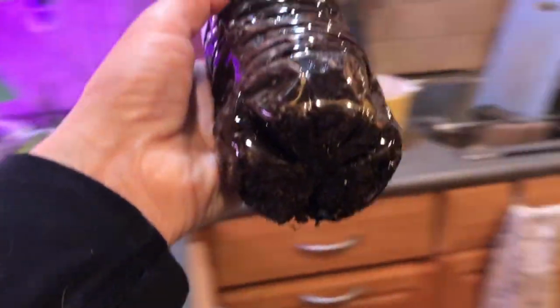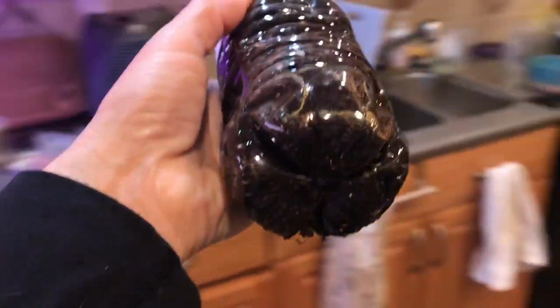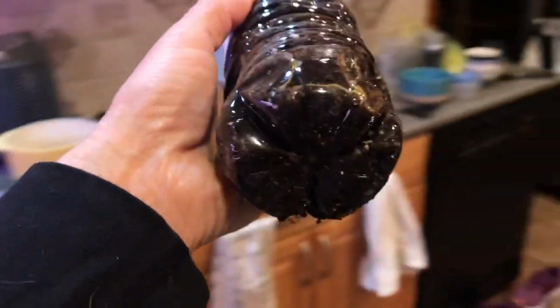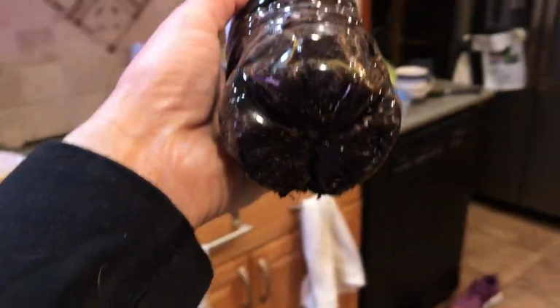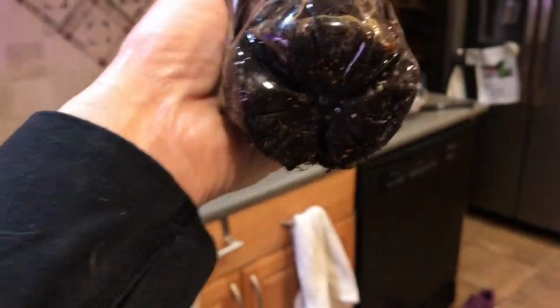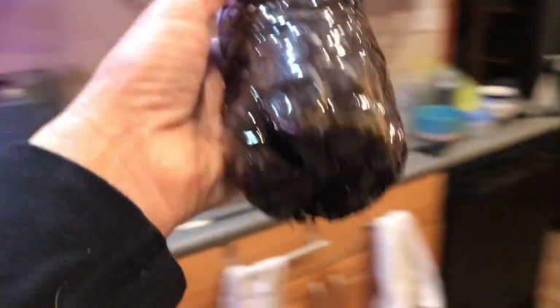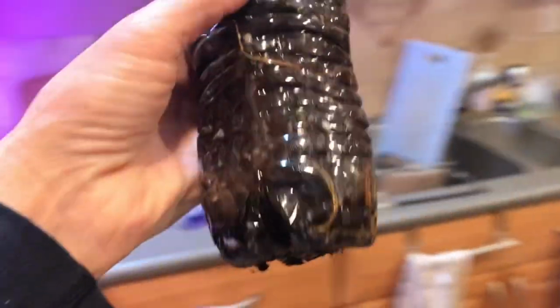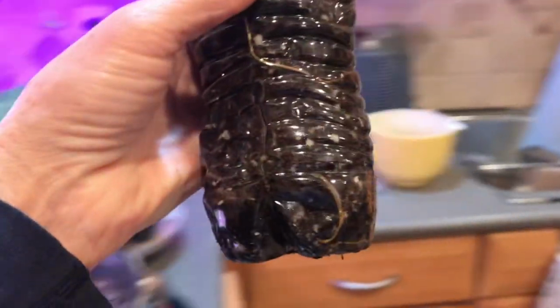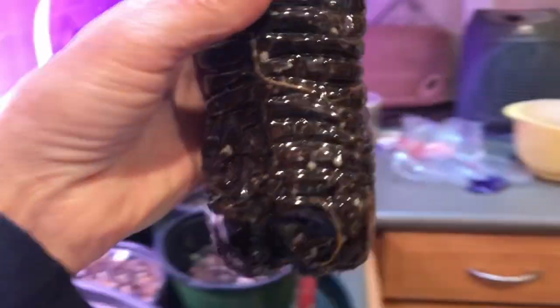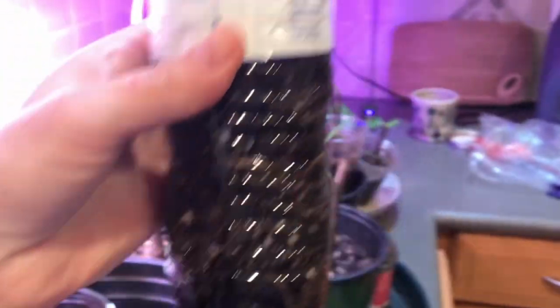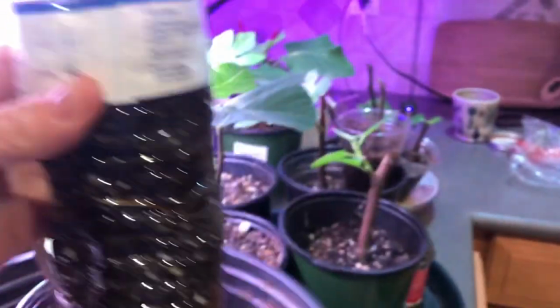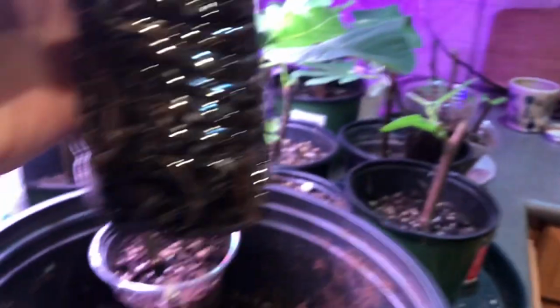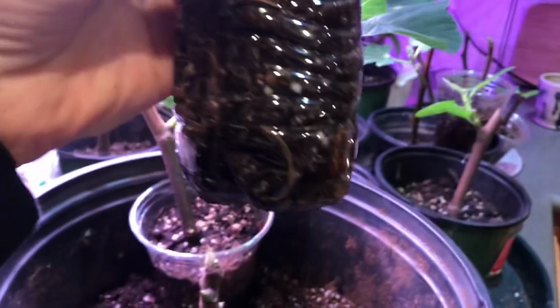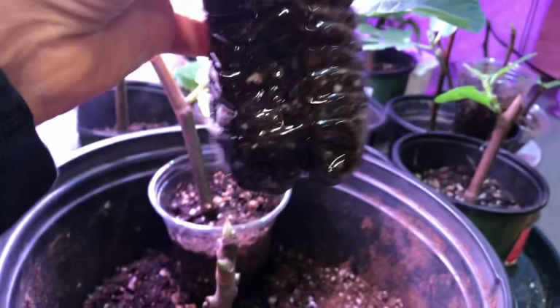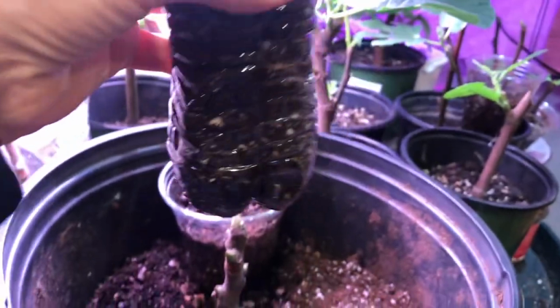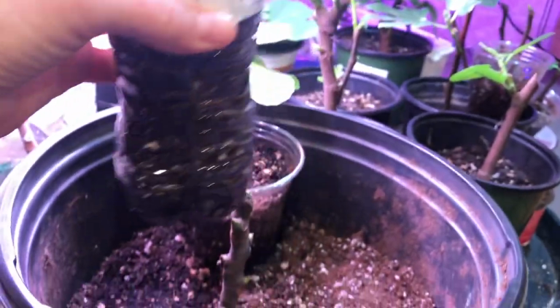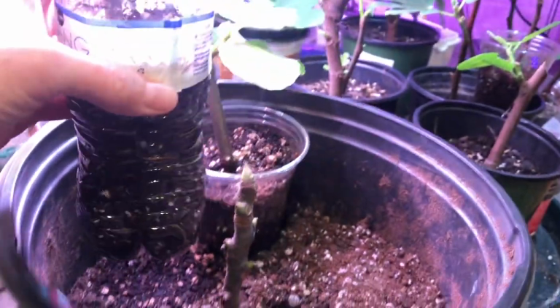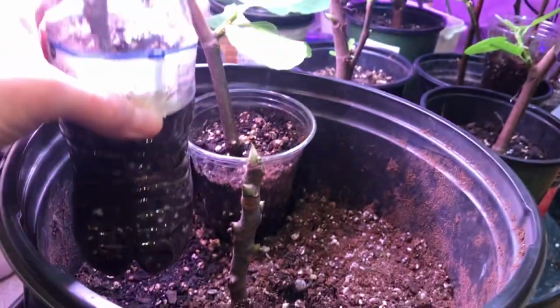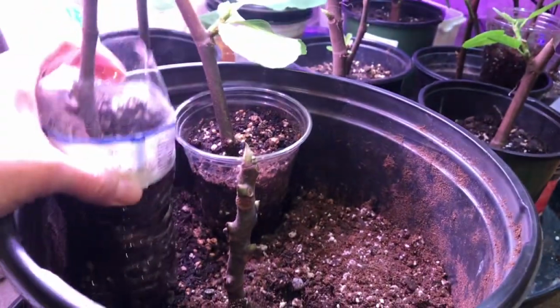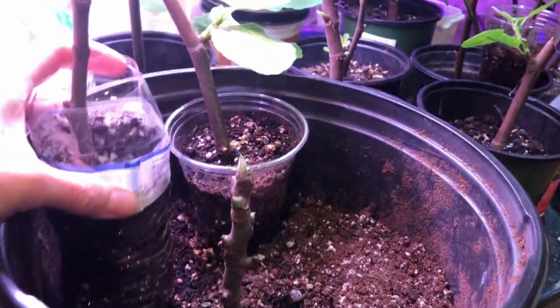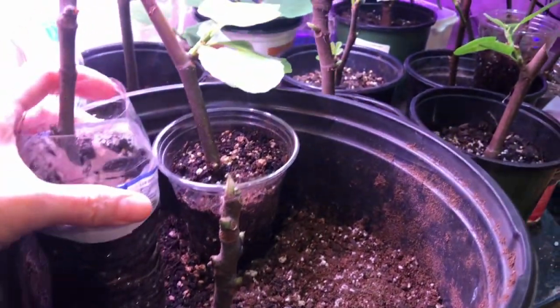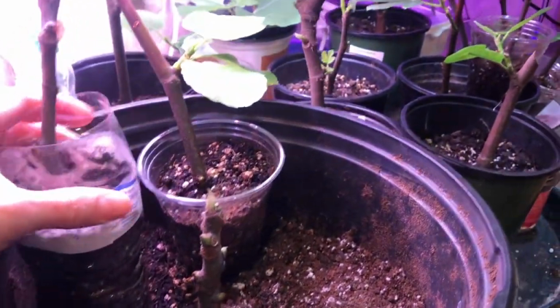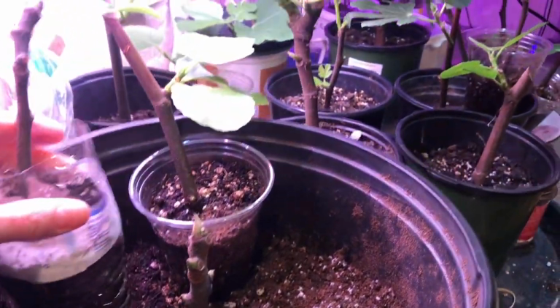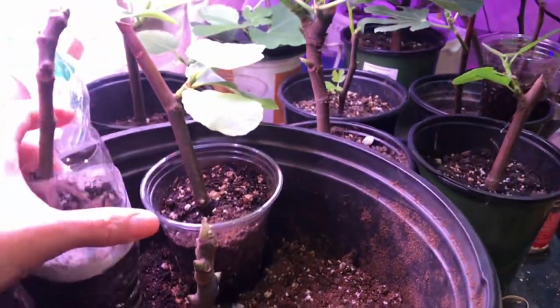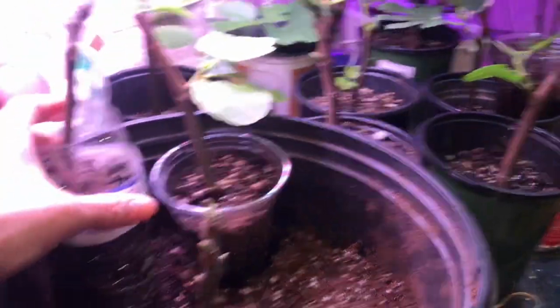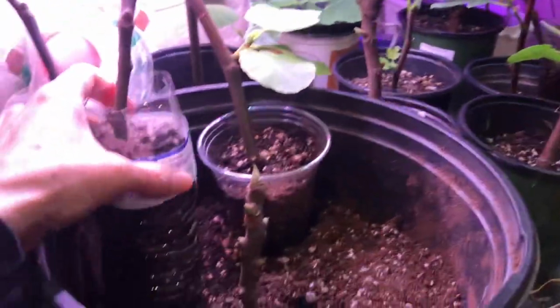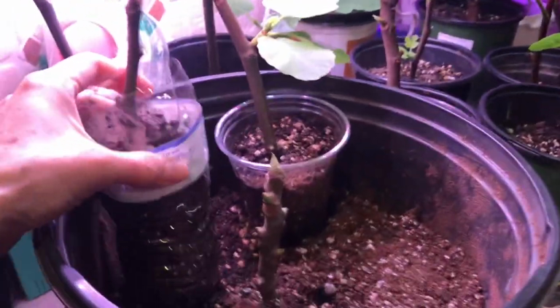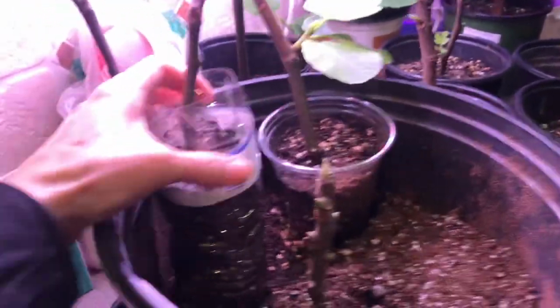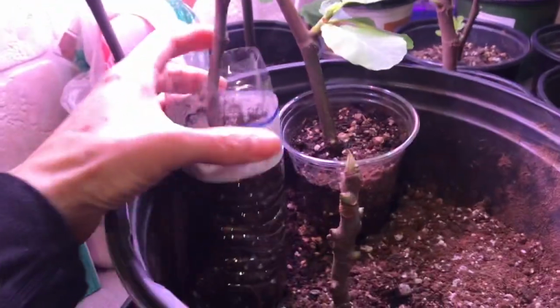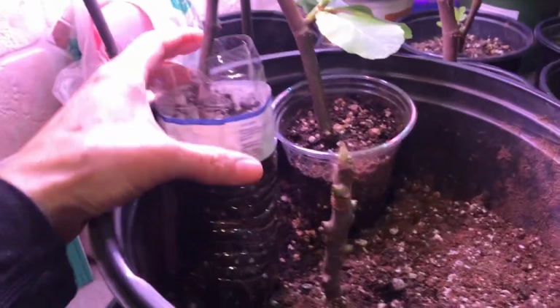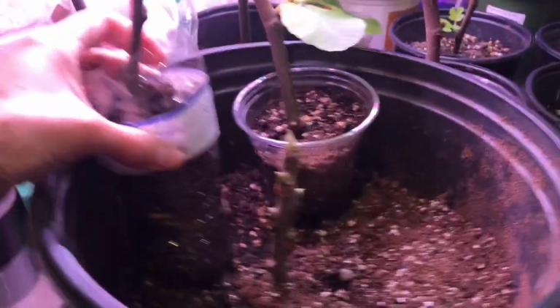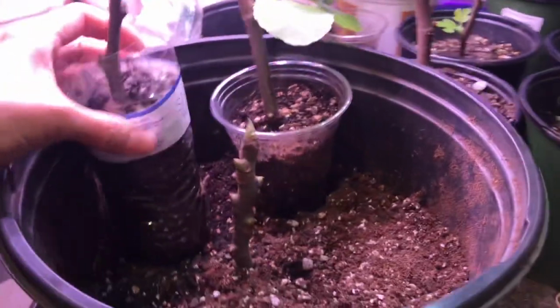This one actually didn't grow — maybe the lack of drainage holes was the problem. It did grow roots but didn't sprout. The nice thing about clear plastic bottles is you can see the root structure individually.